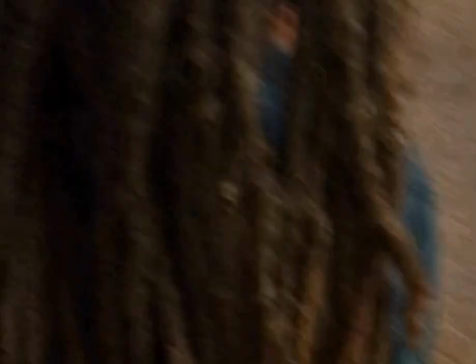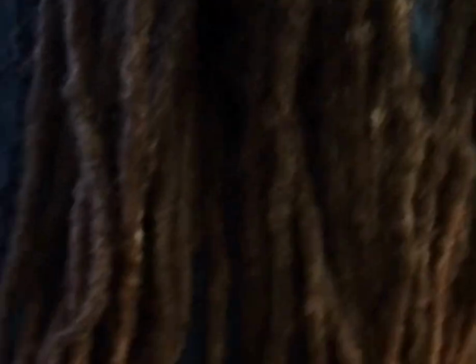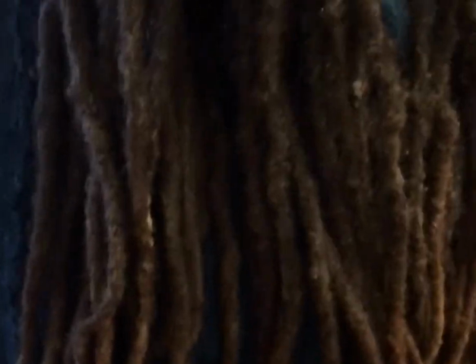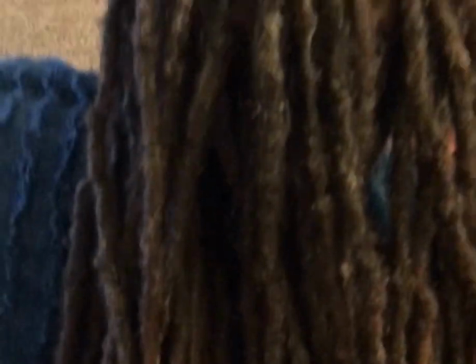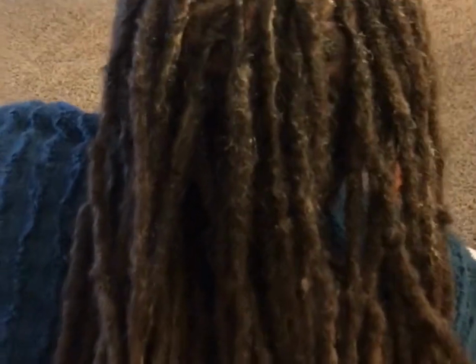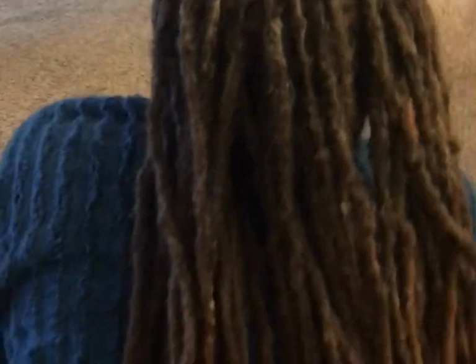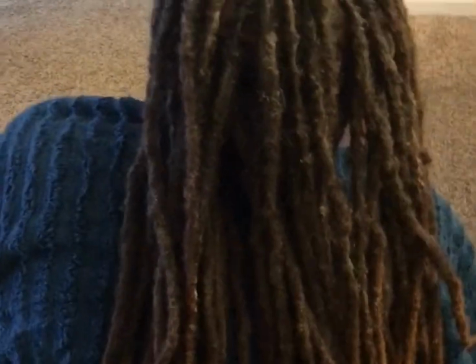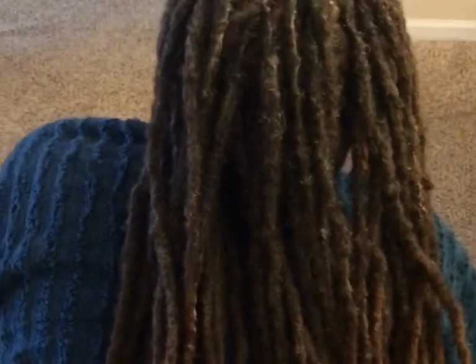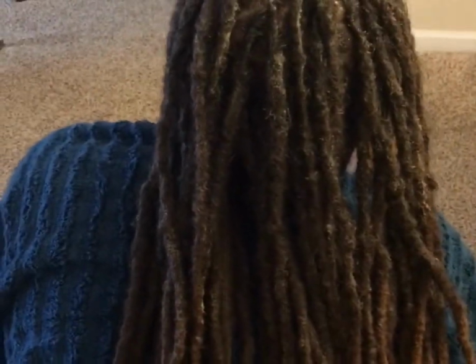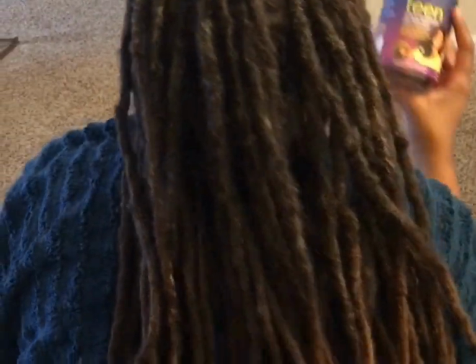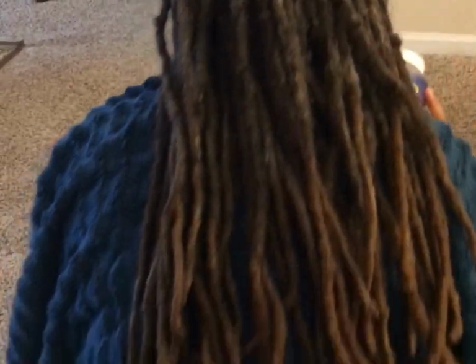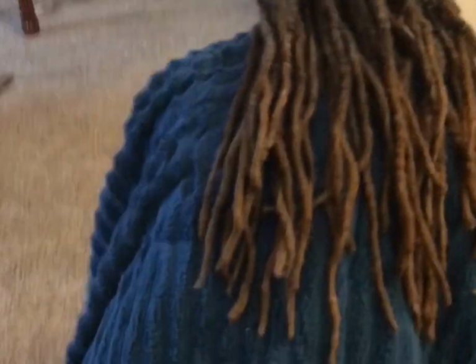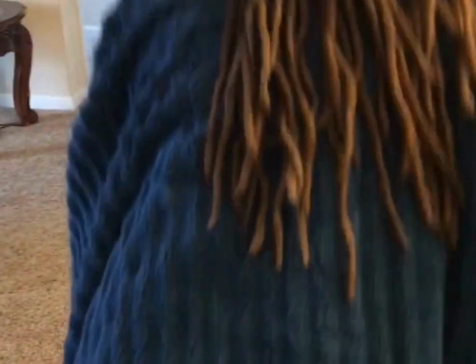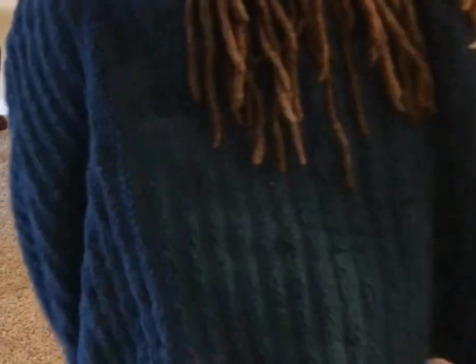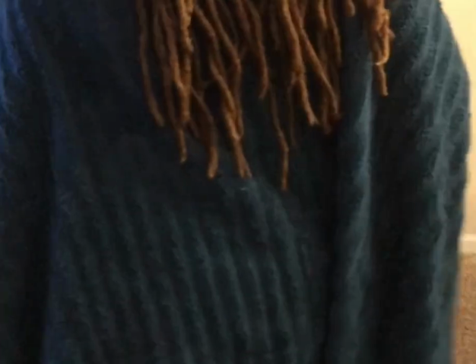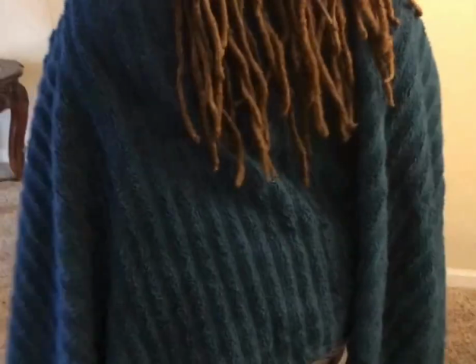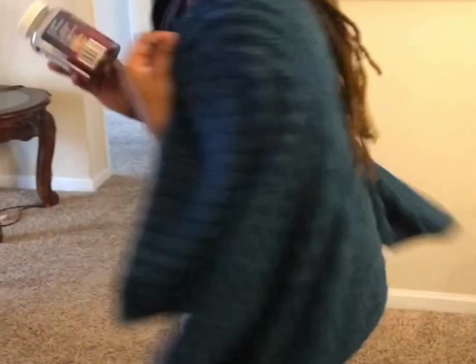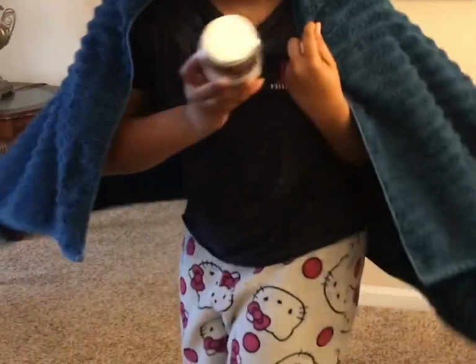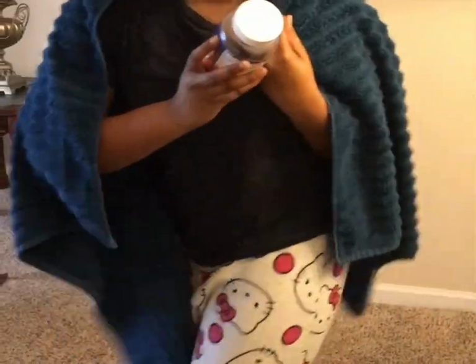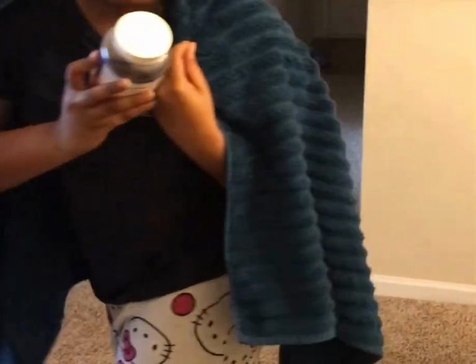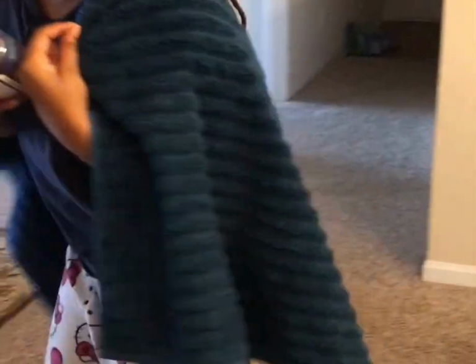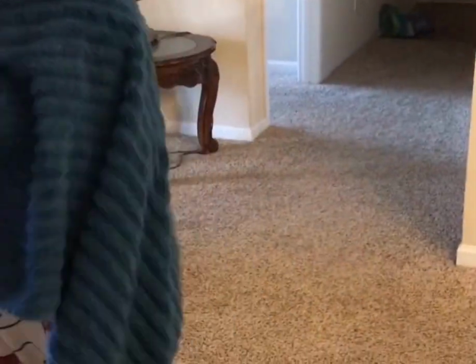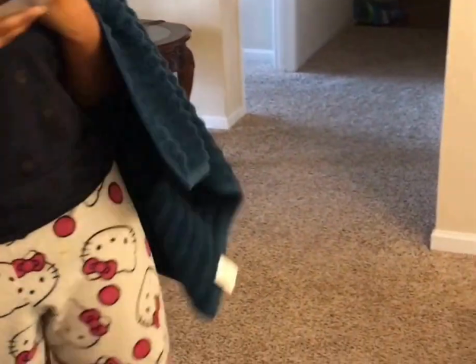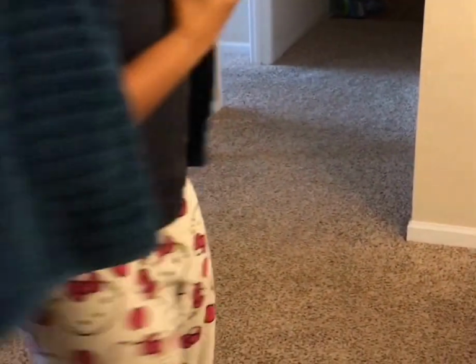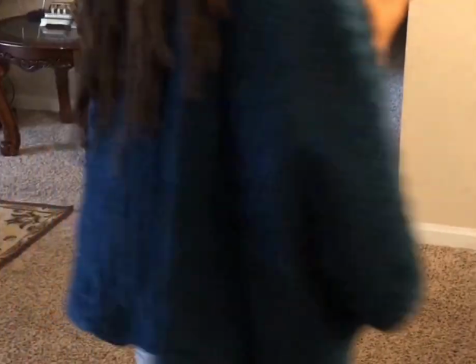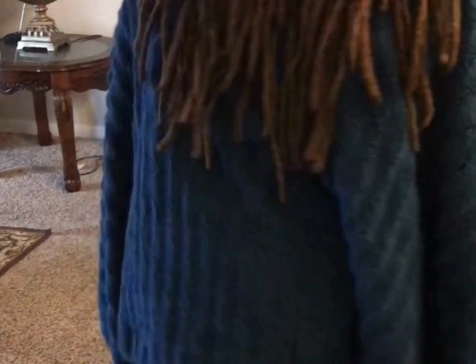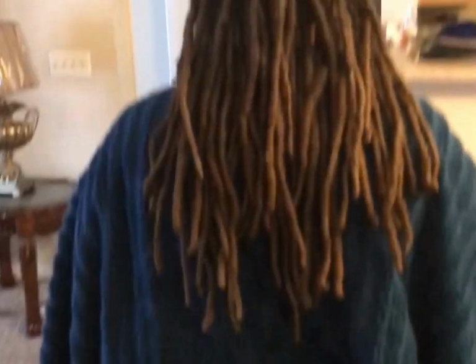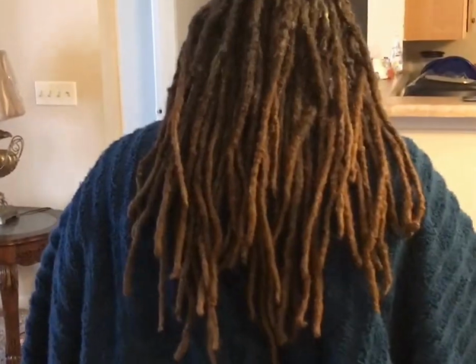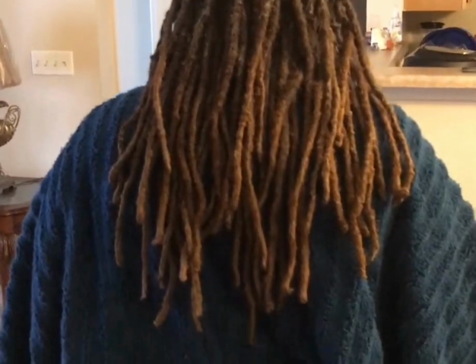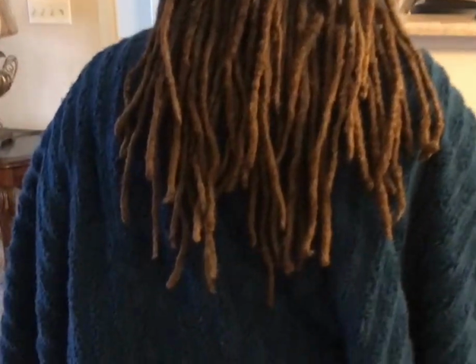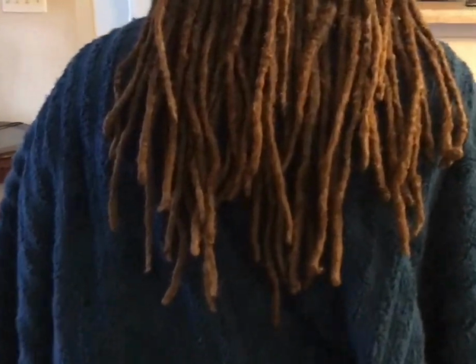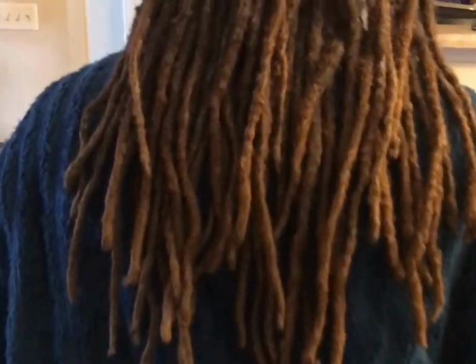This is how it looks. Stand up, Zenaya - turn around. See, that's how long her hair is. Hold your head back.